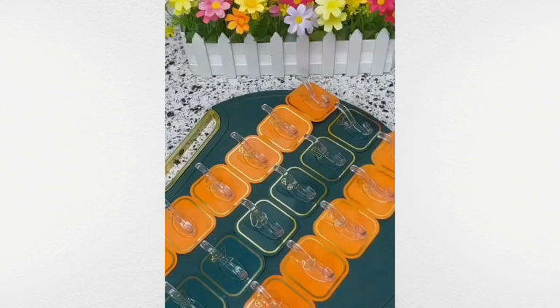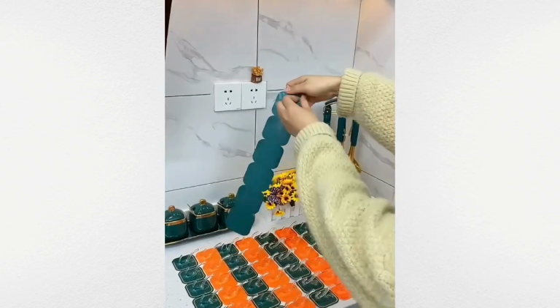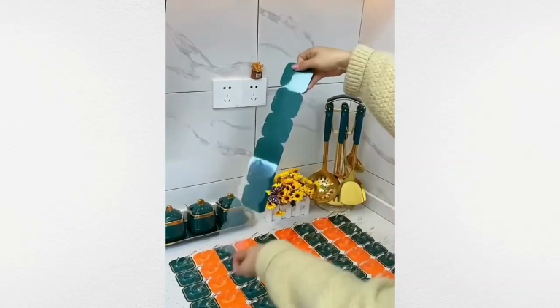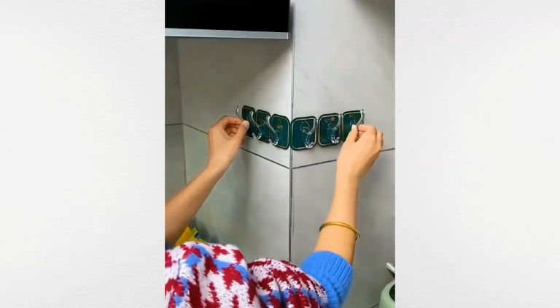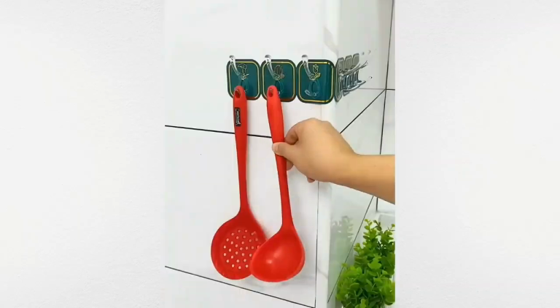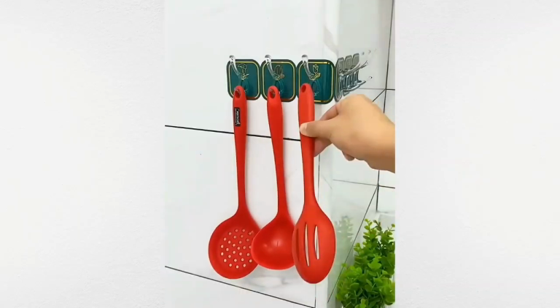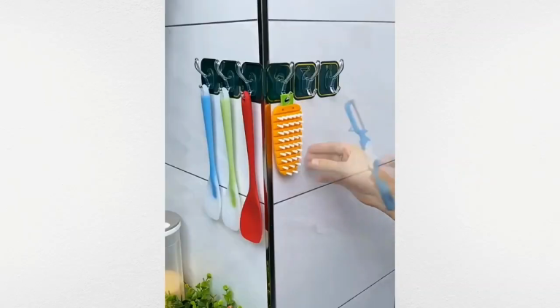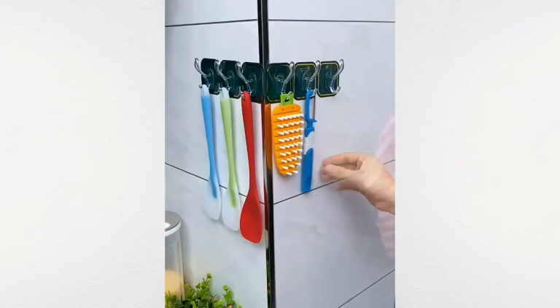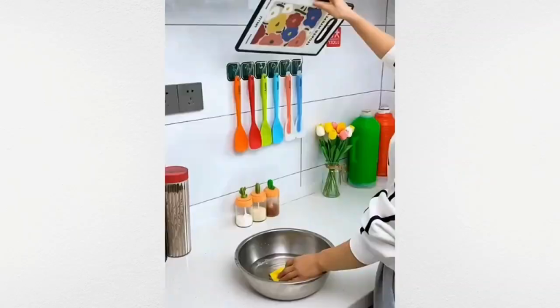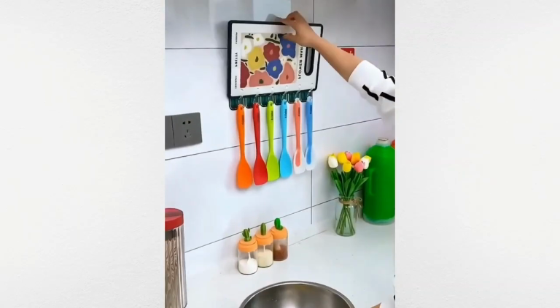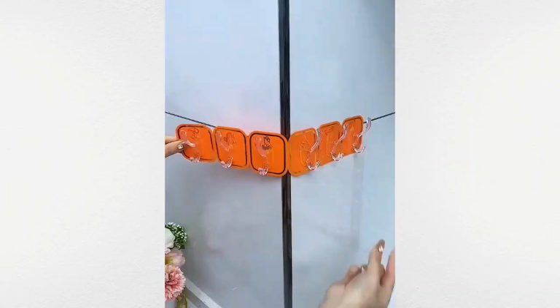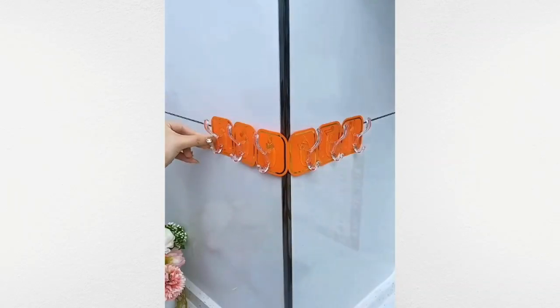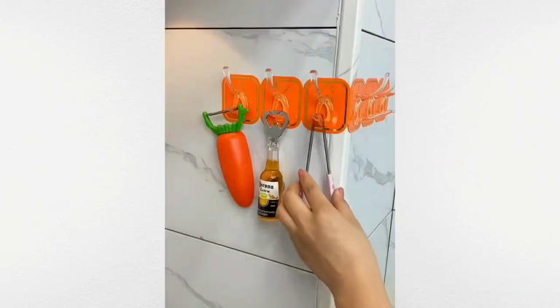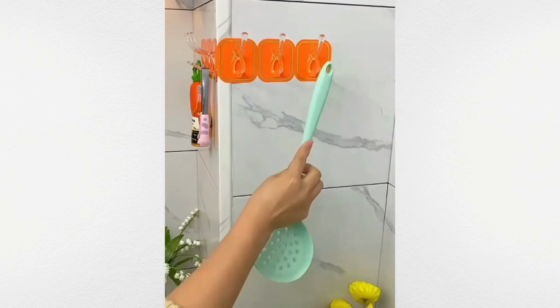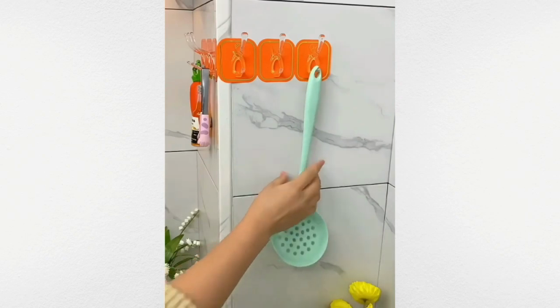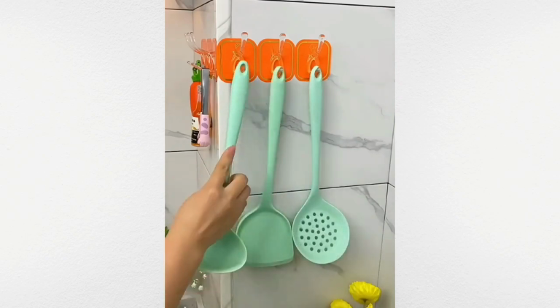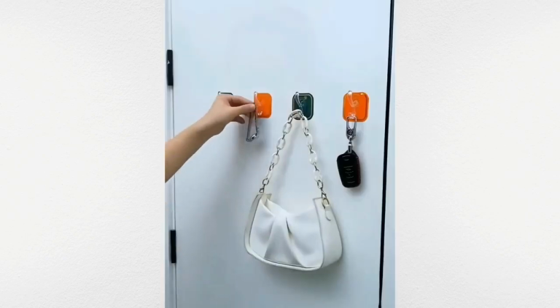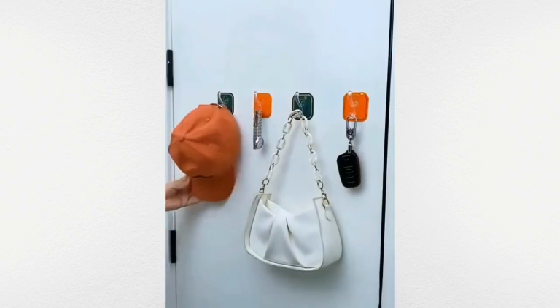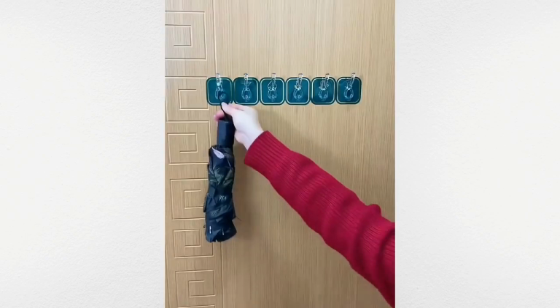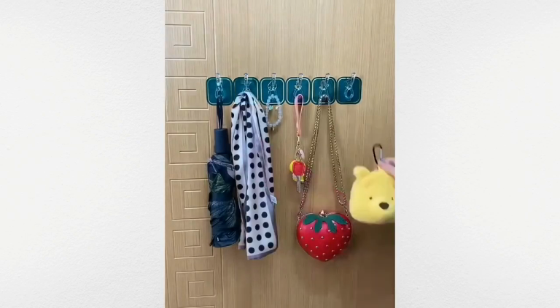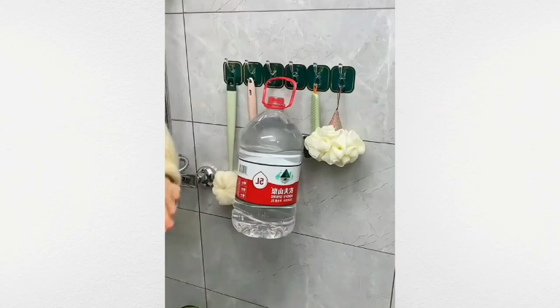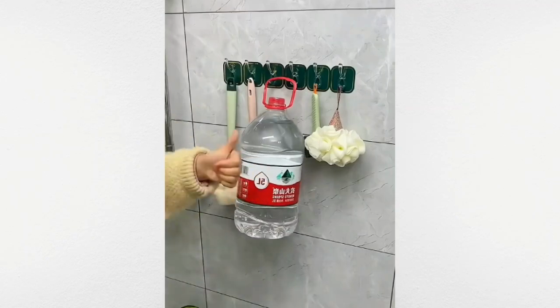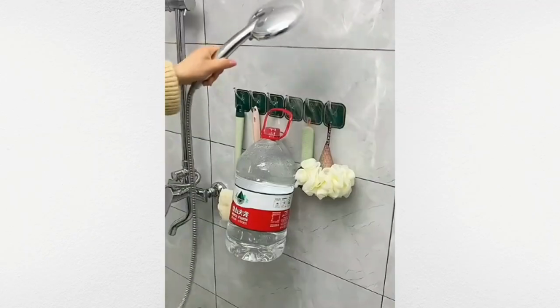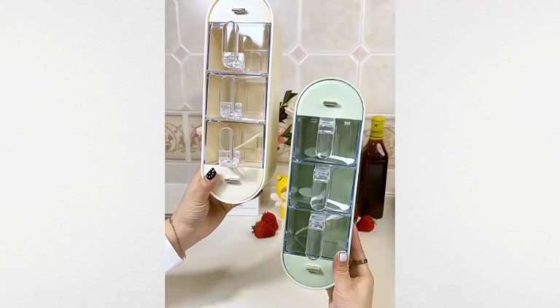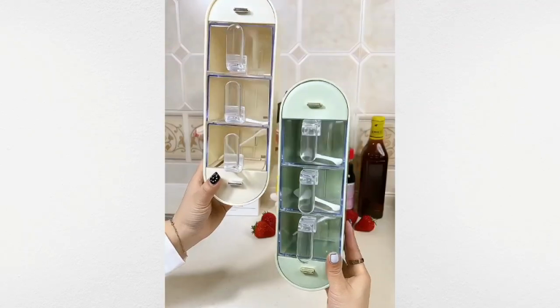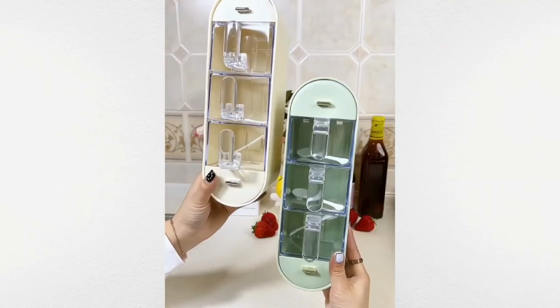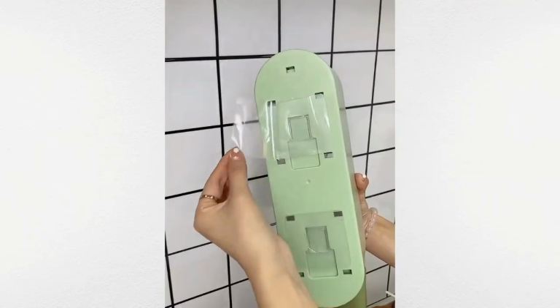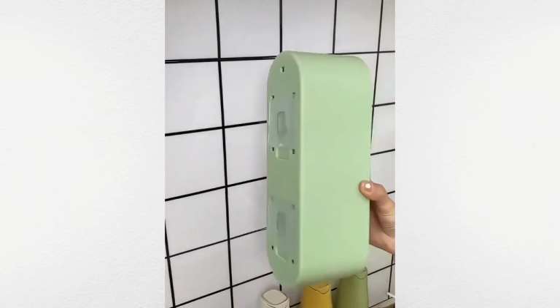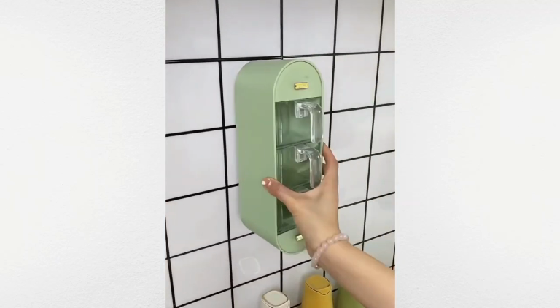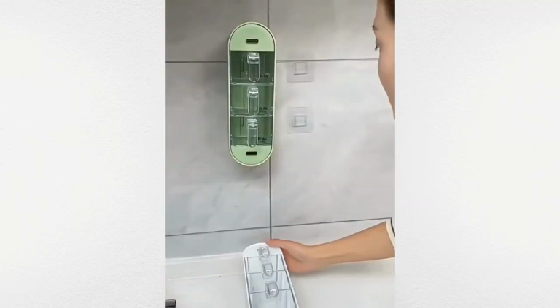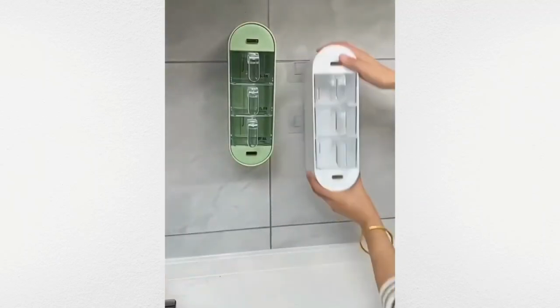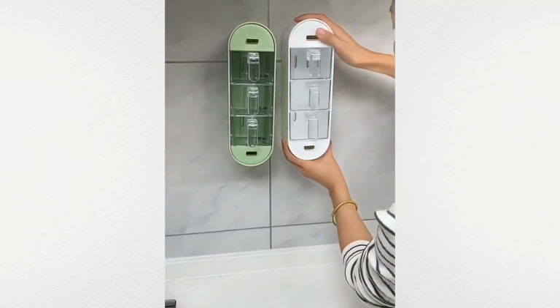This self-adhesive wall-mounted cutlery holder keeps your kitchen organized. This wall-mounted shelf can hold all your spices and grain.